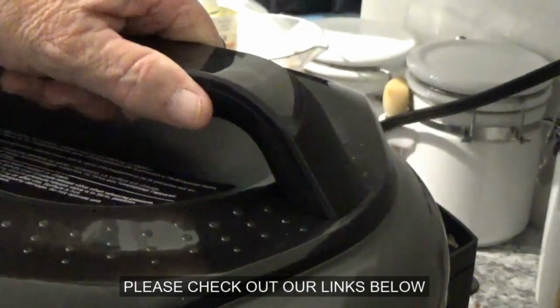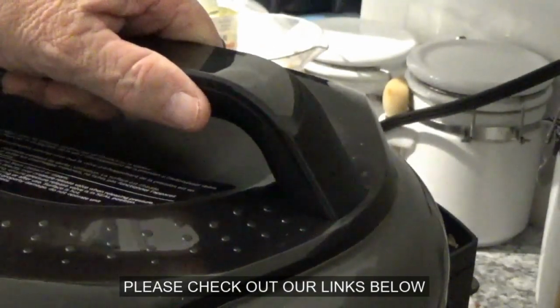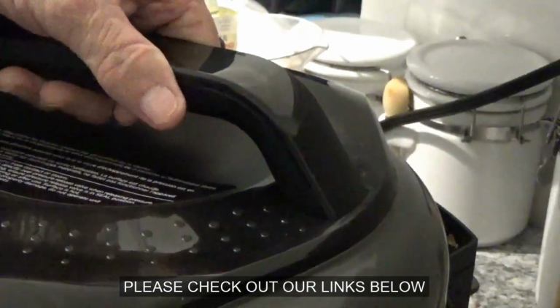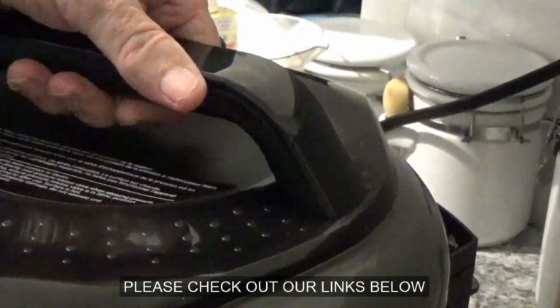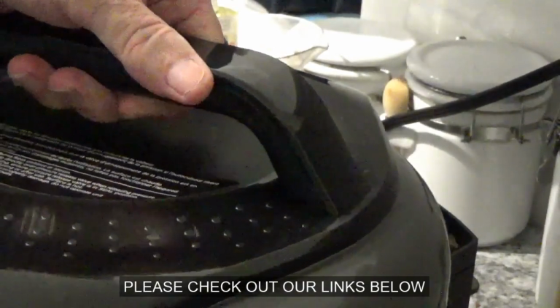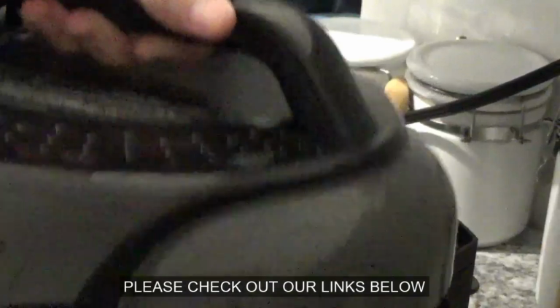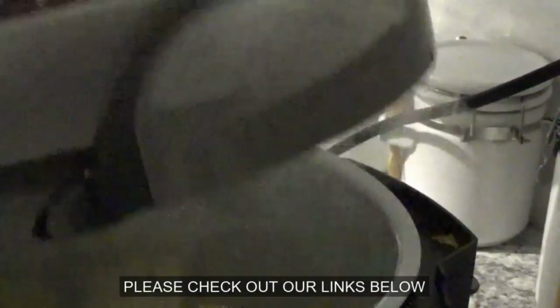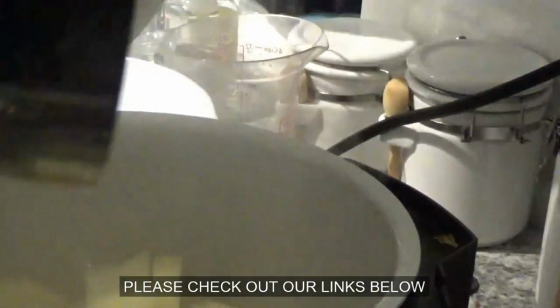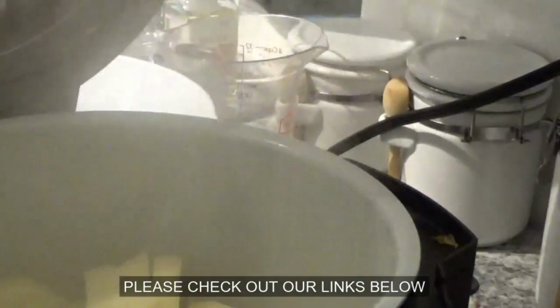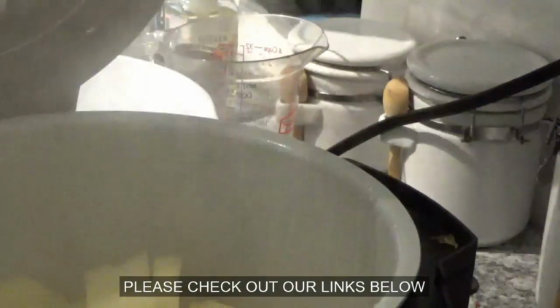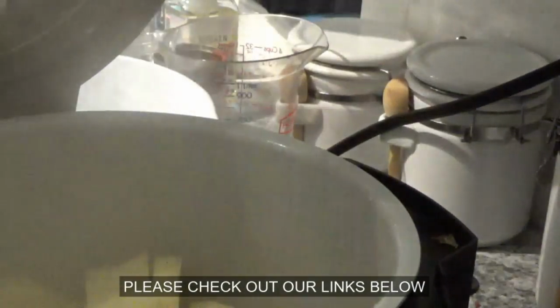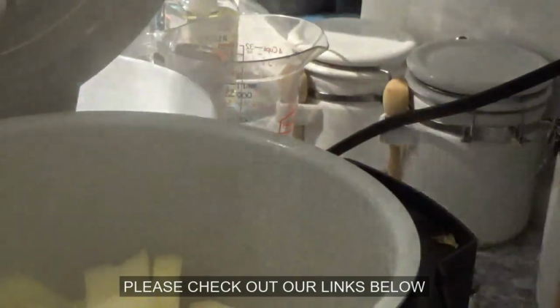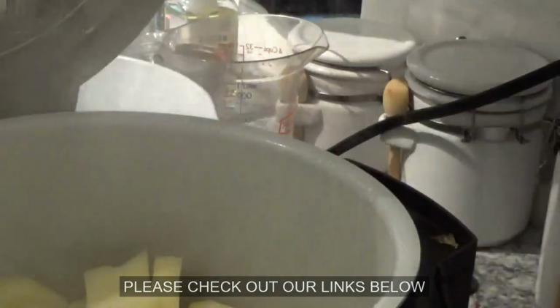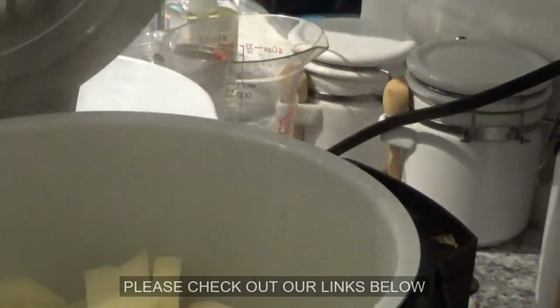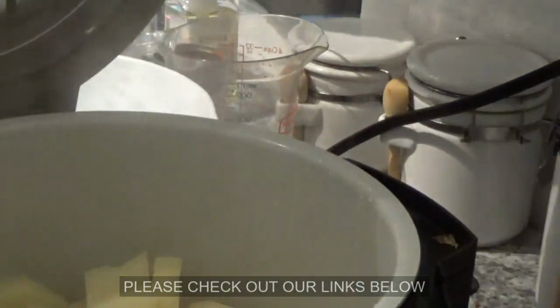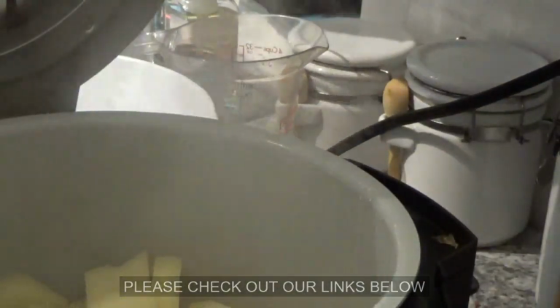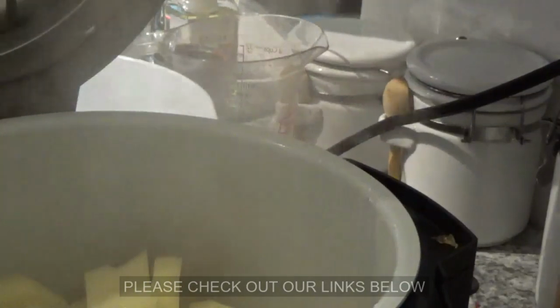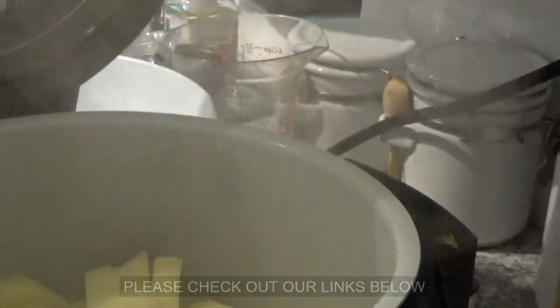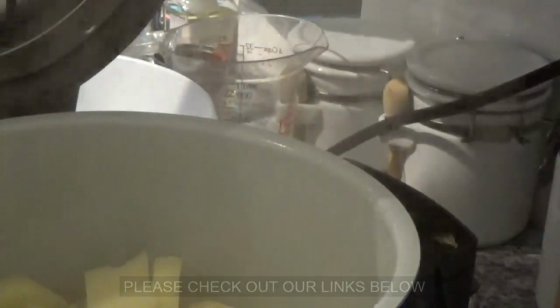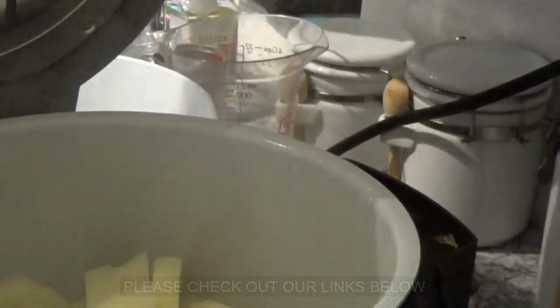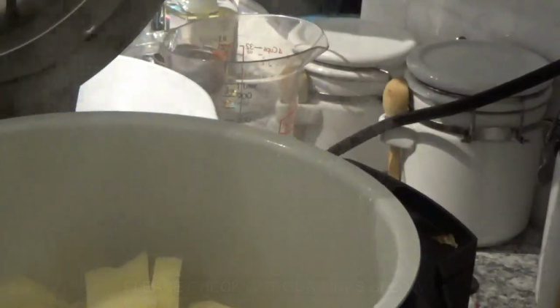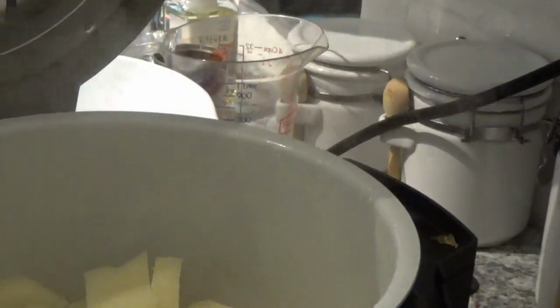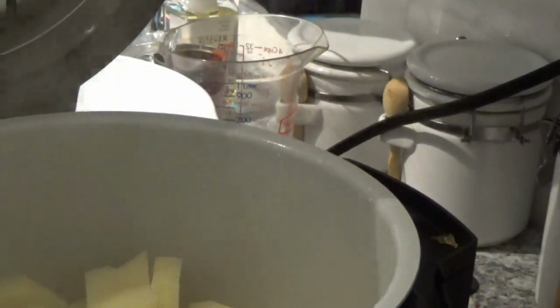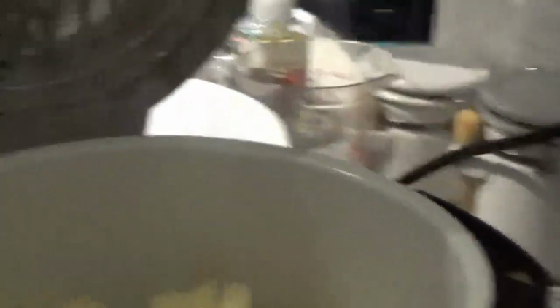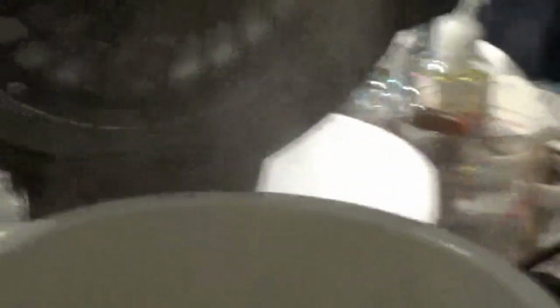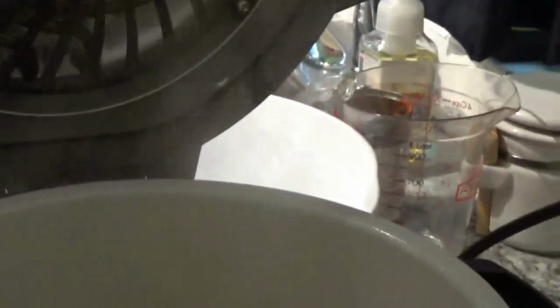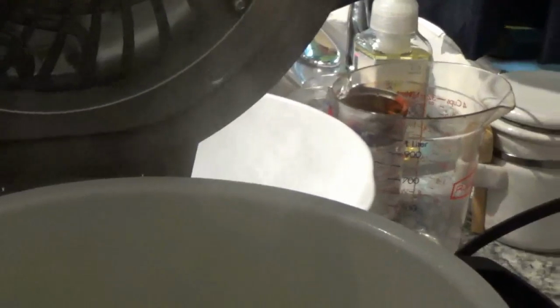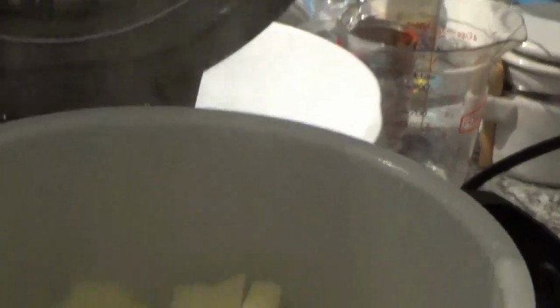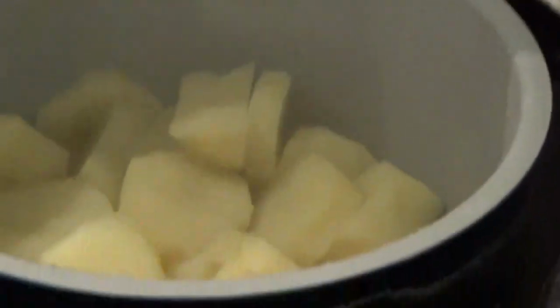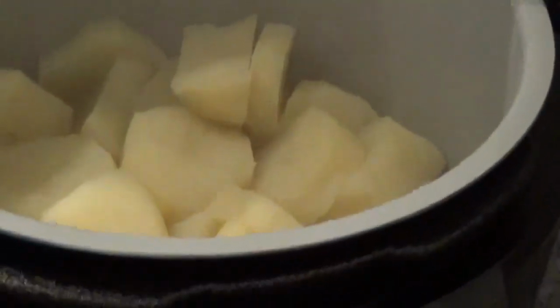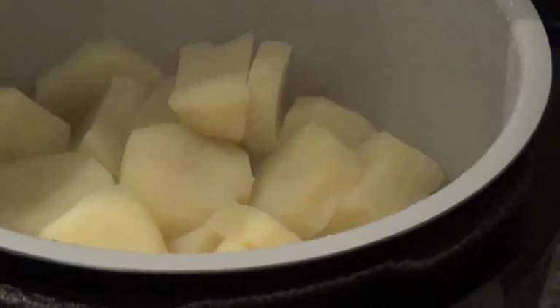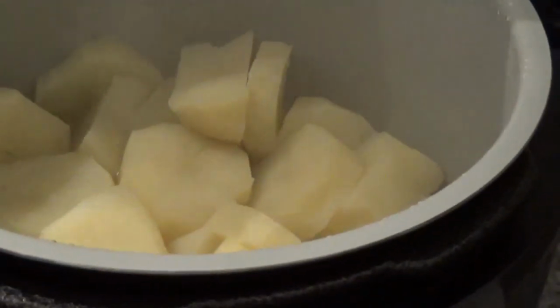Don't forget, when you open this lid you turn it away from your face like this — and I still dropped a couple drops of water on the floor, but anyway. Let's see if I can get where you can see these taters. There they are.